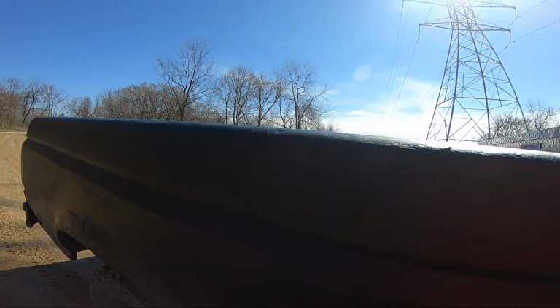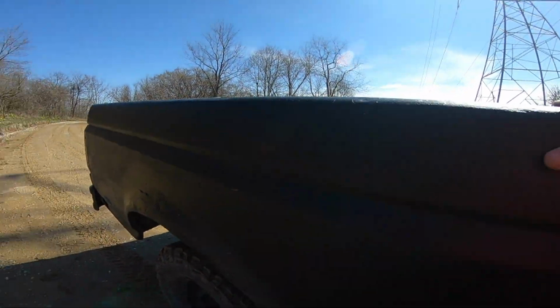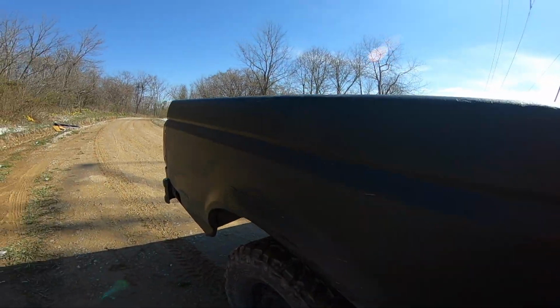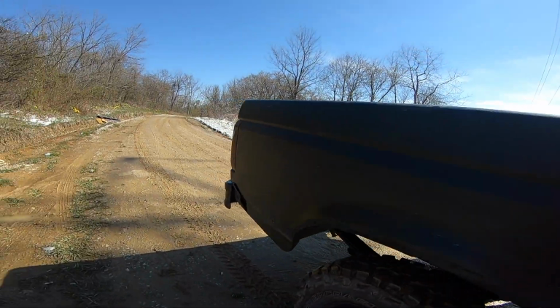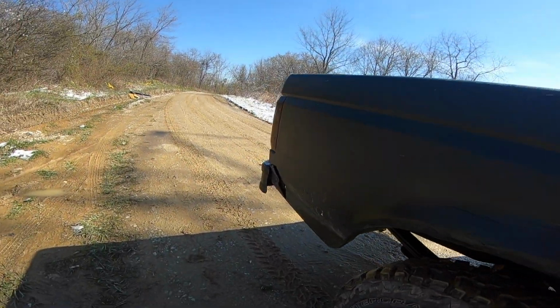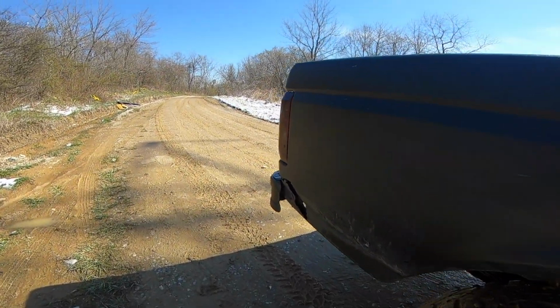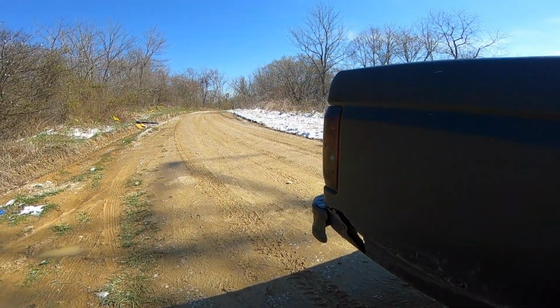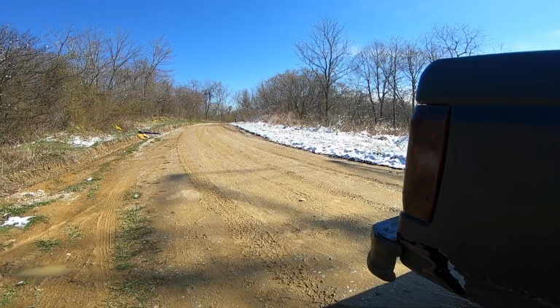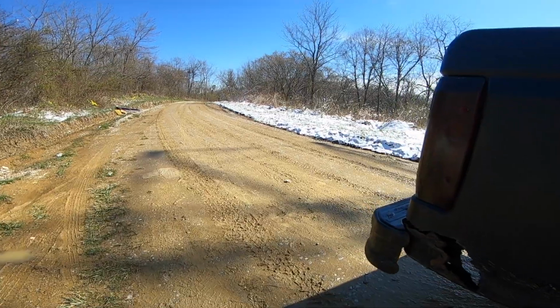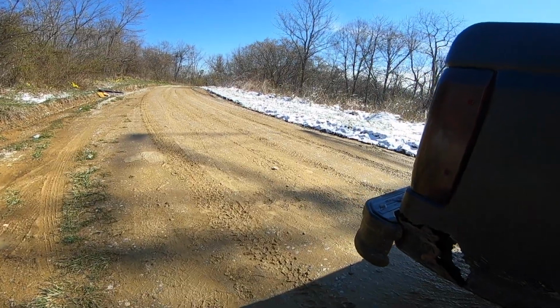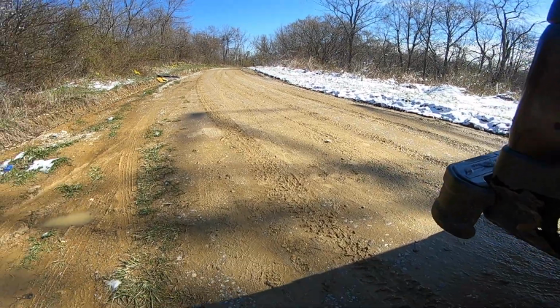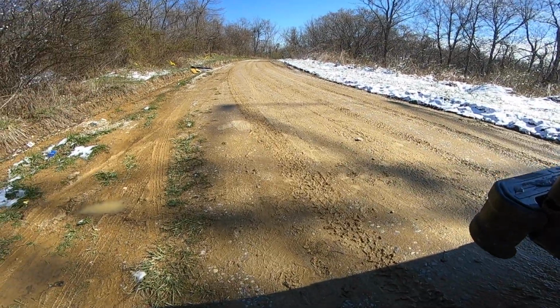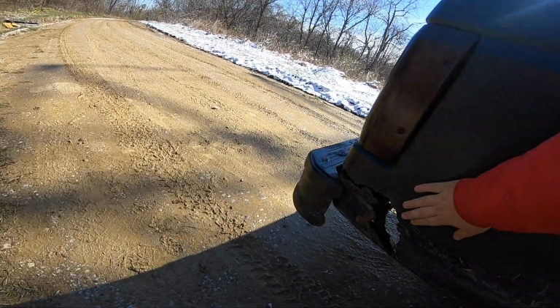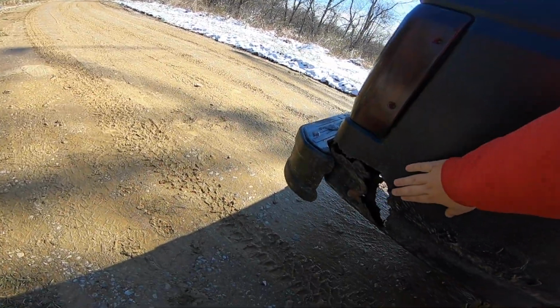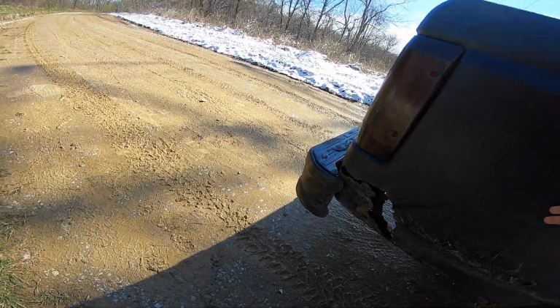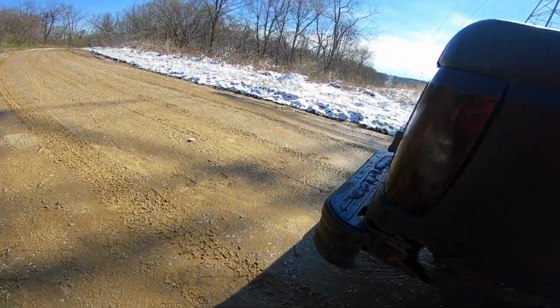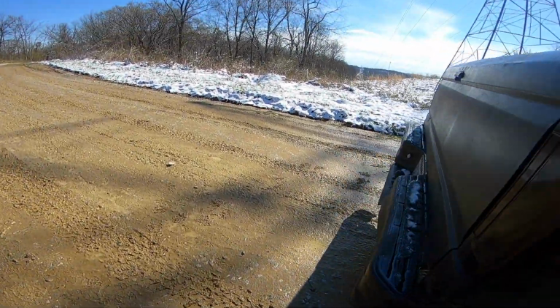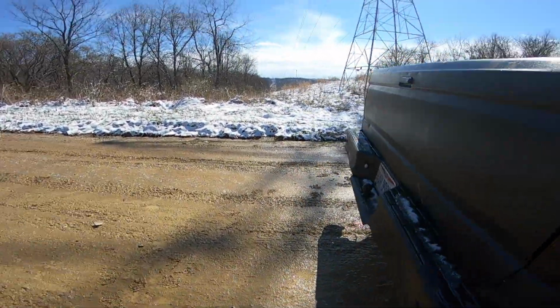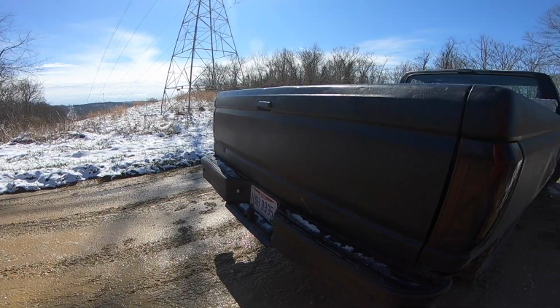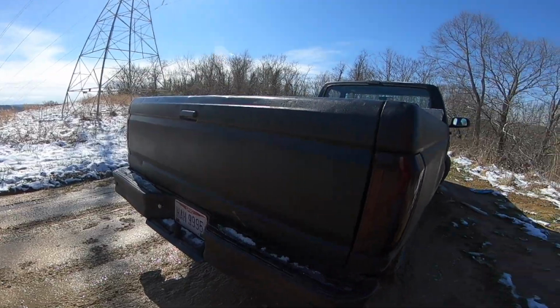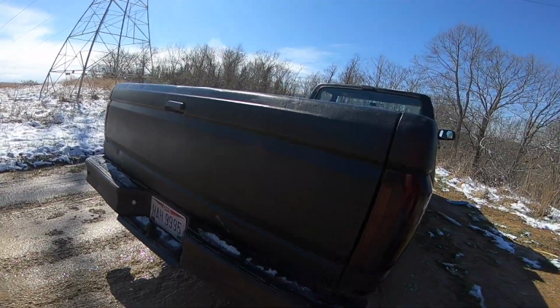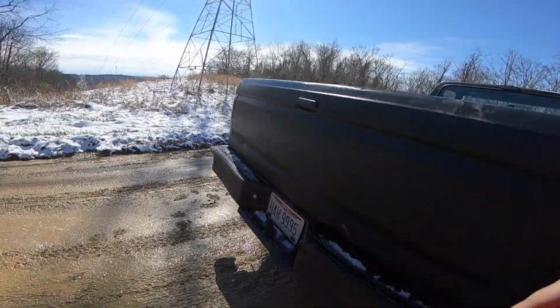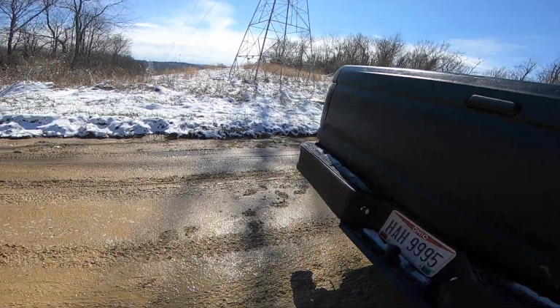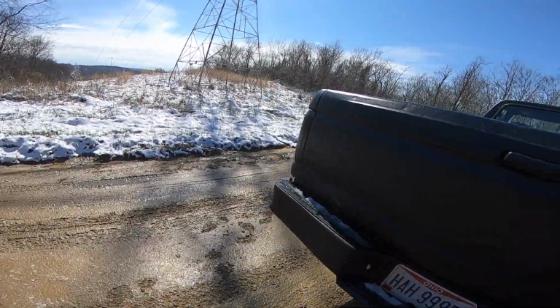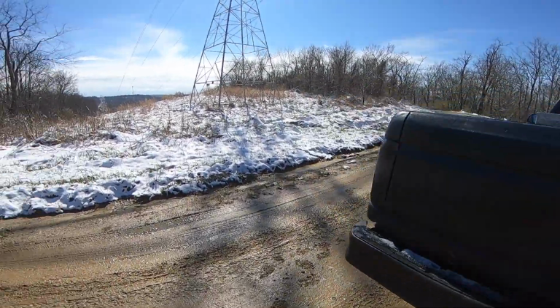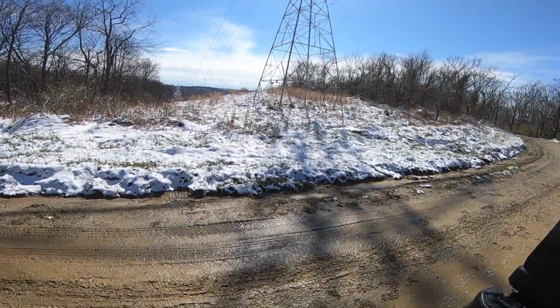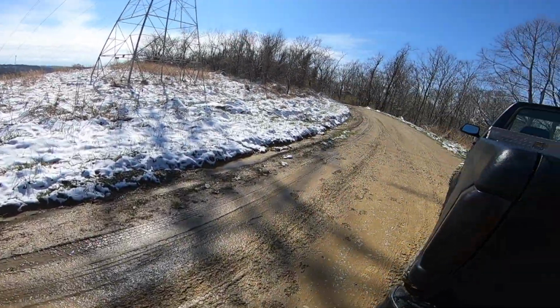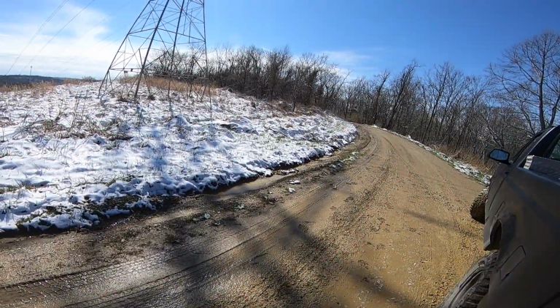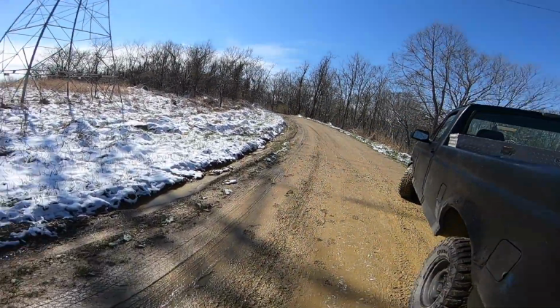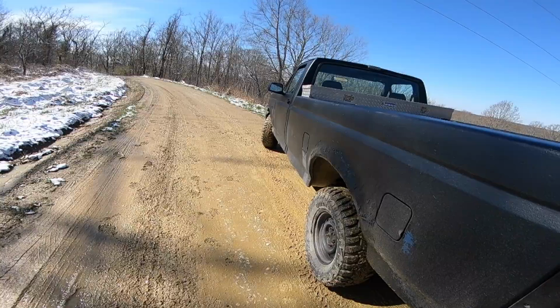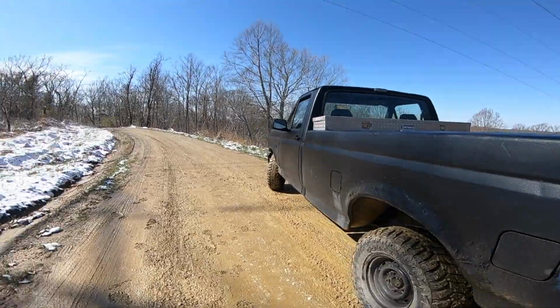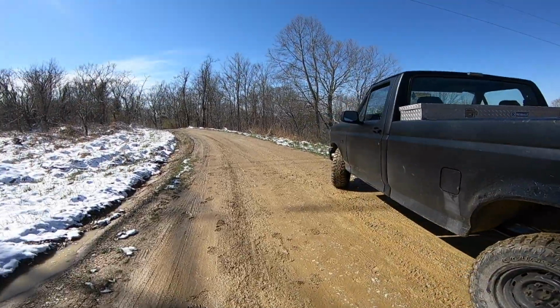I did bedline it. The bed's kind of rough — it's got some spots in it that are not the best, but it's from 1992, so it's not going to be the best of the best.